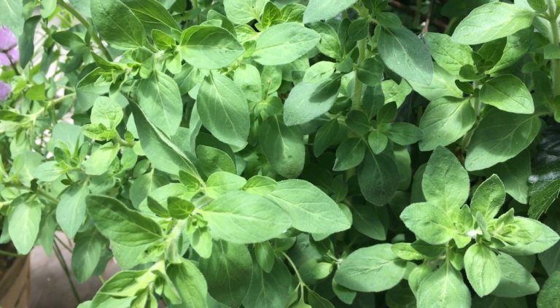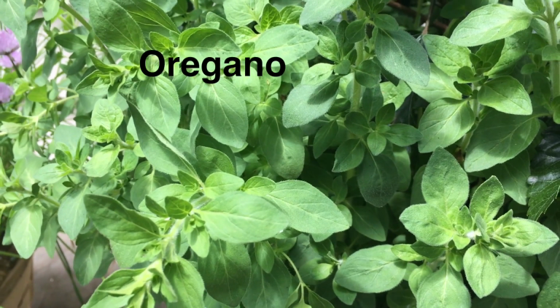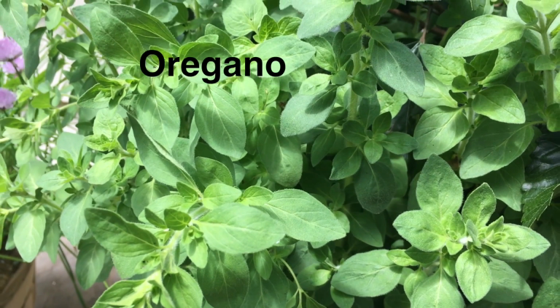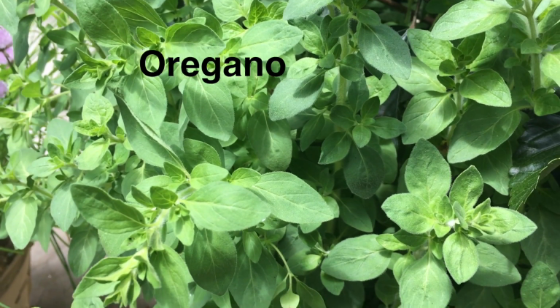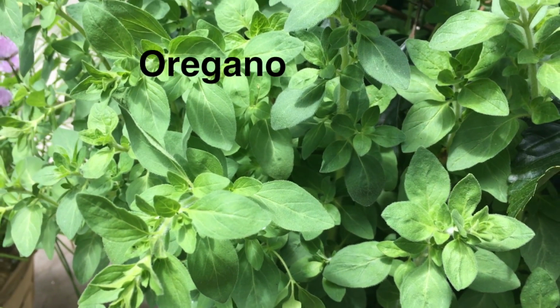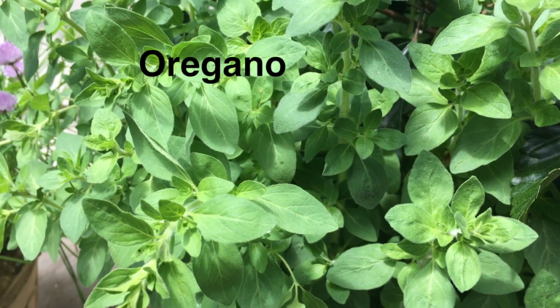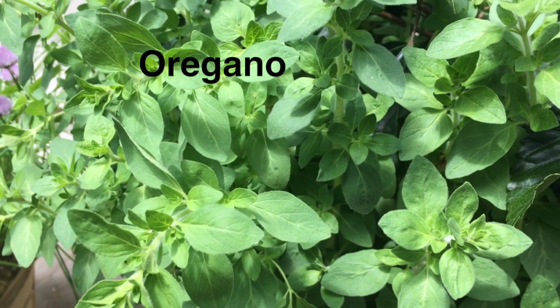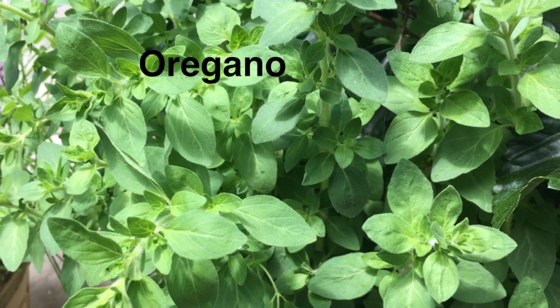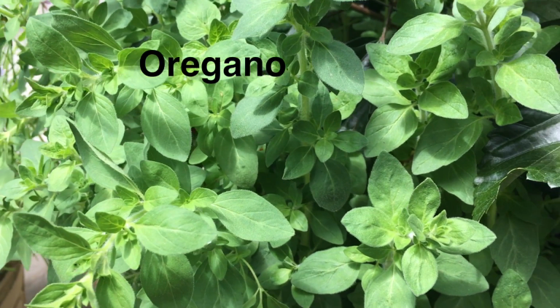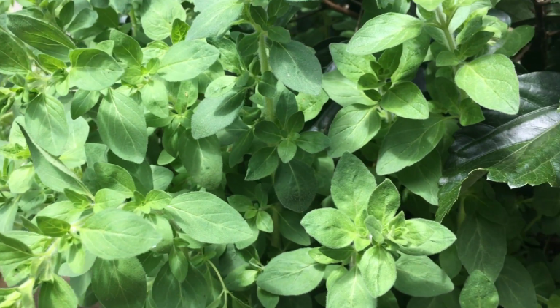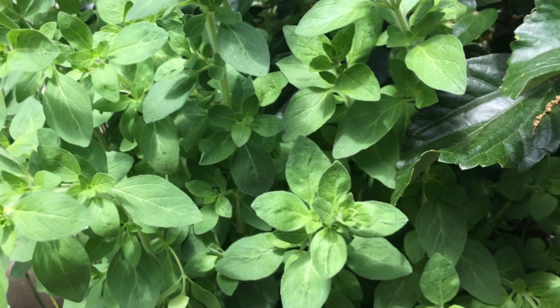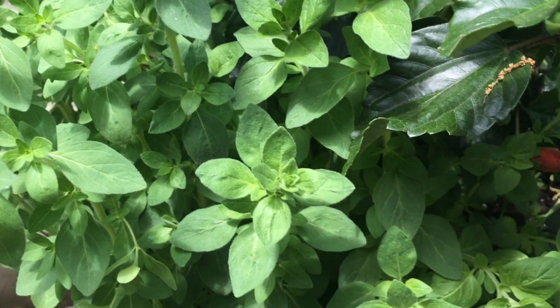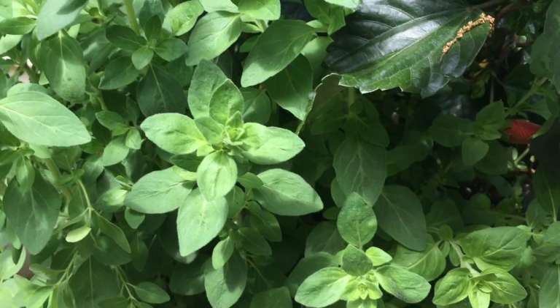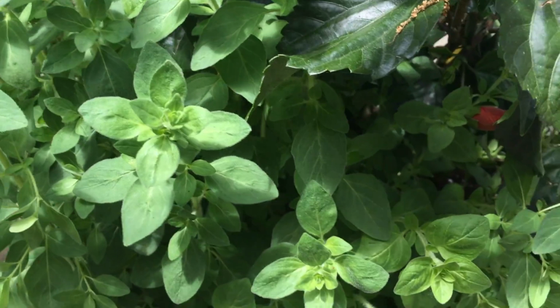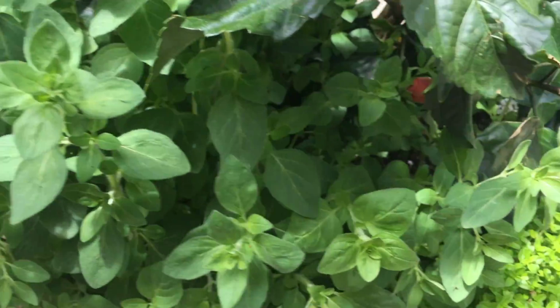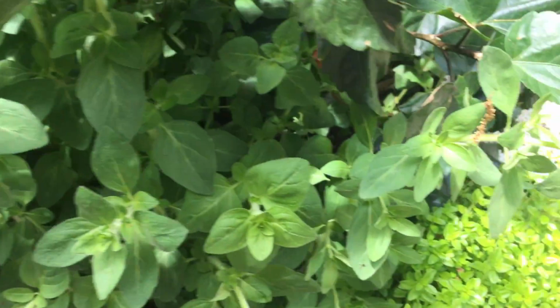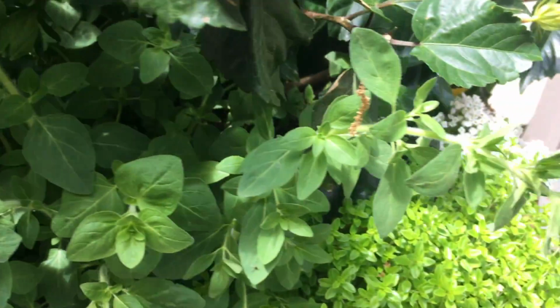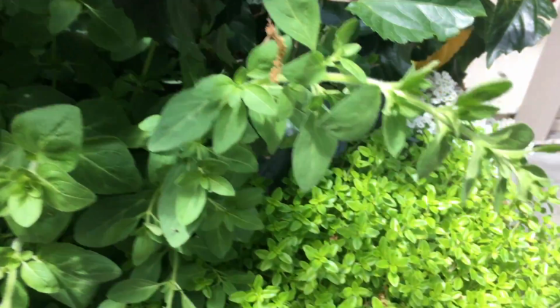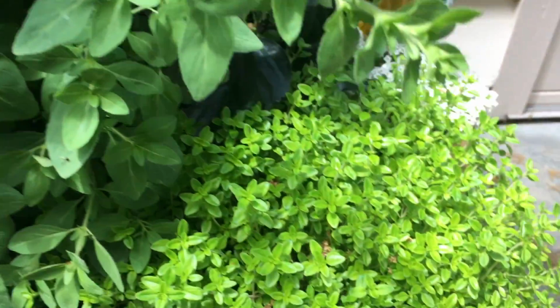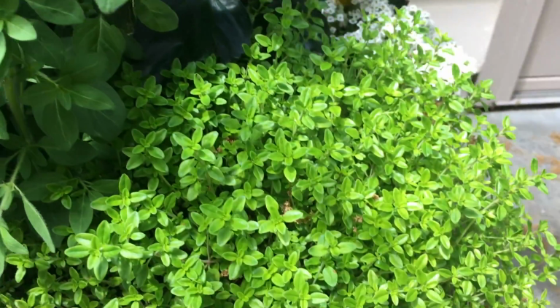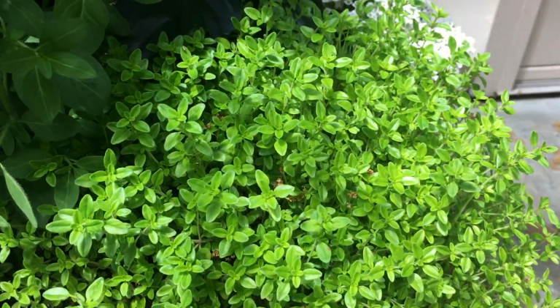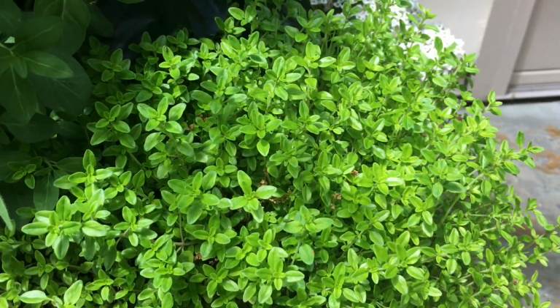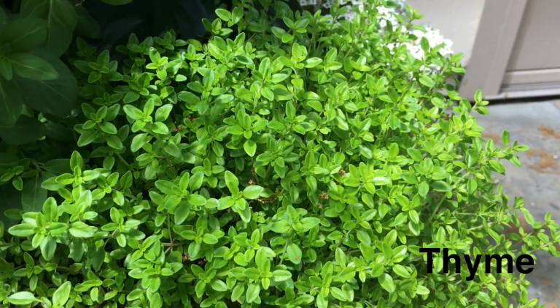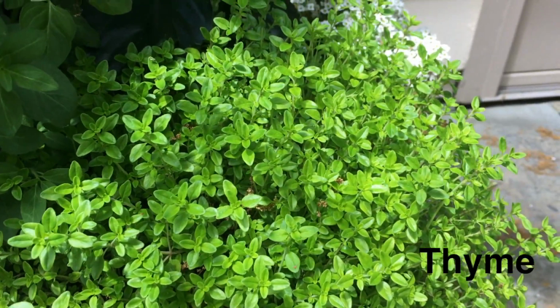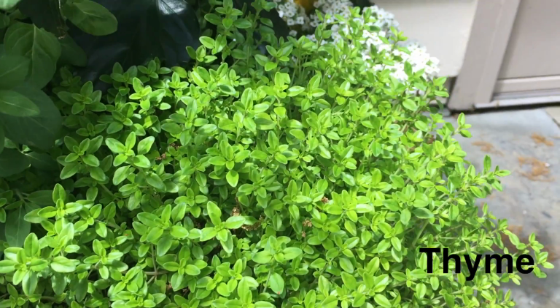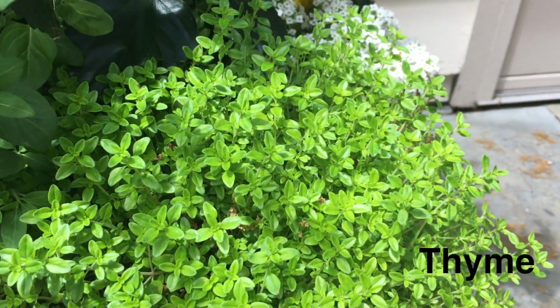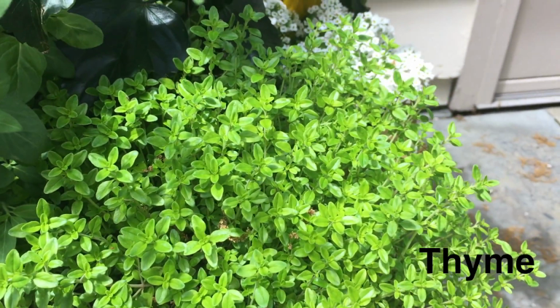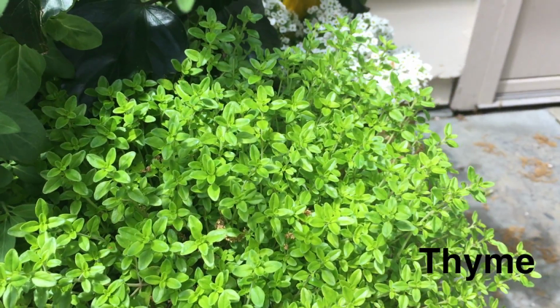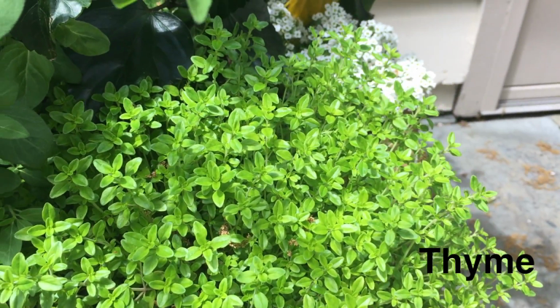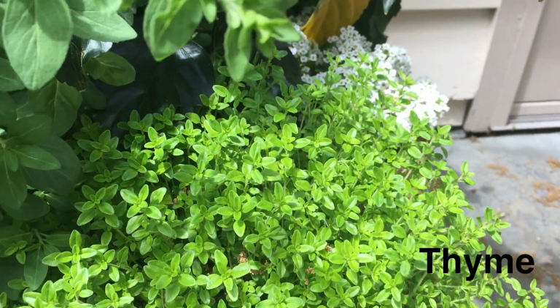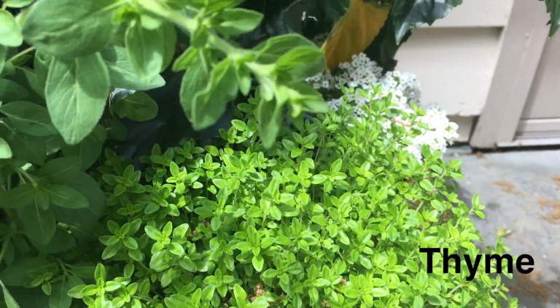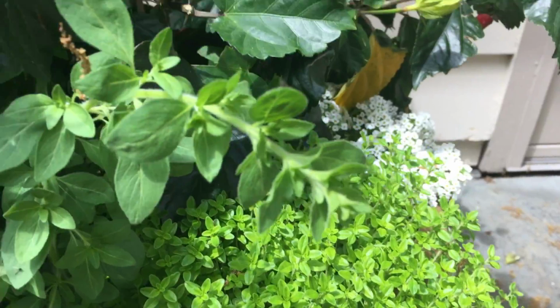And up here I have oregano and thyme. I always put herbs in my flower arrangement pots because they keep the deer away. They don't like these fragrant herbs, so it's a real good deer deterrent.